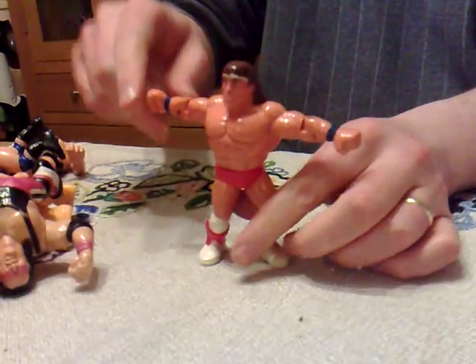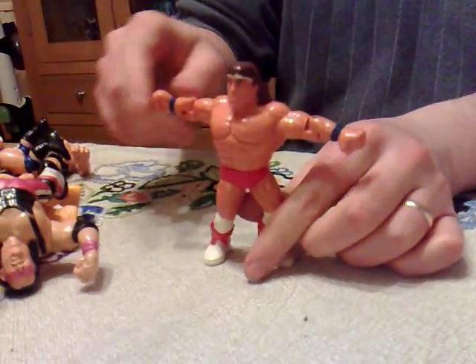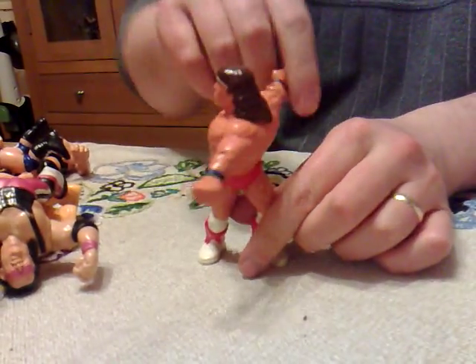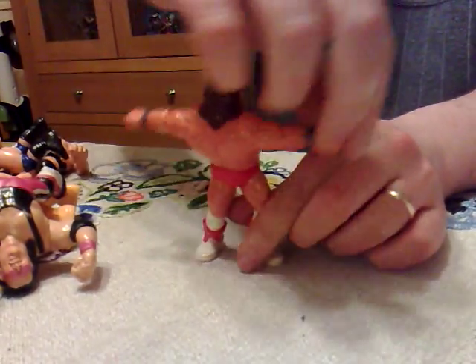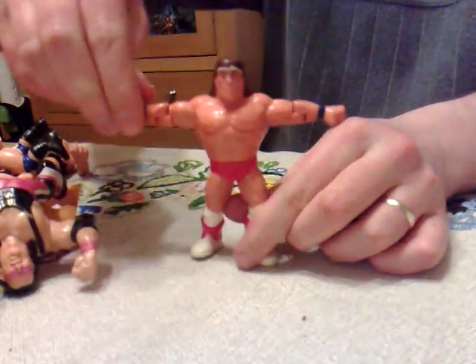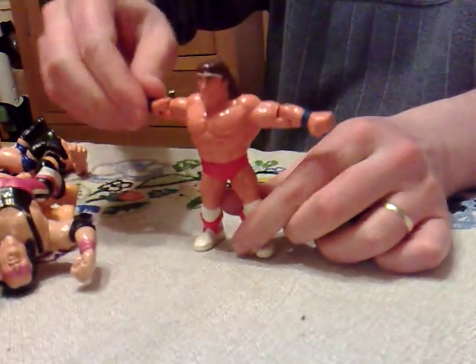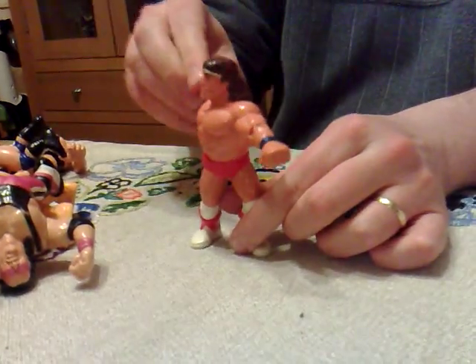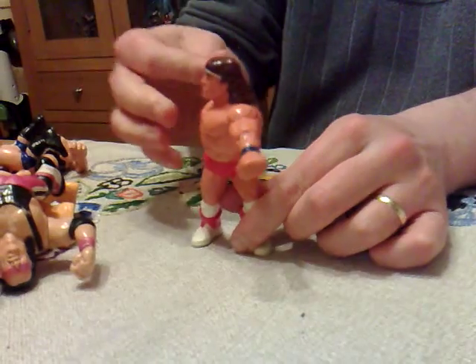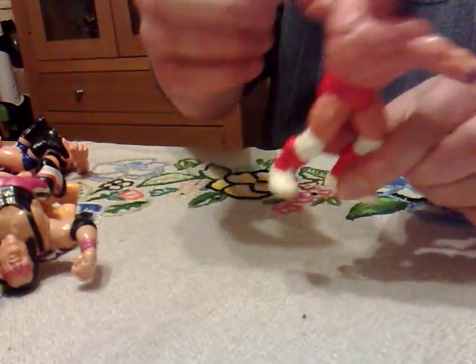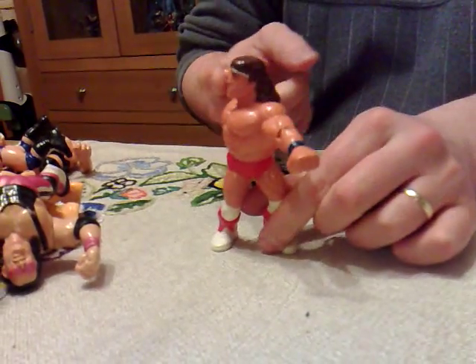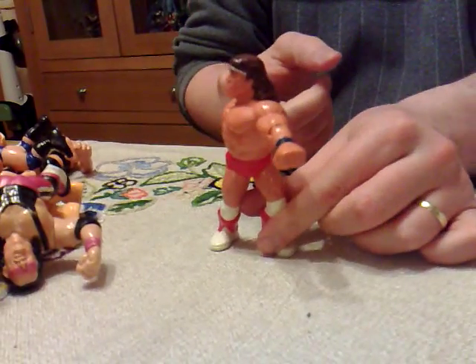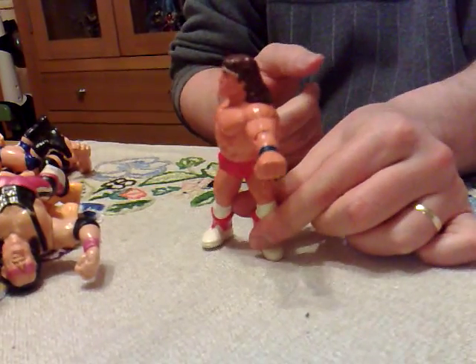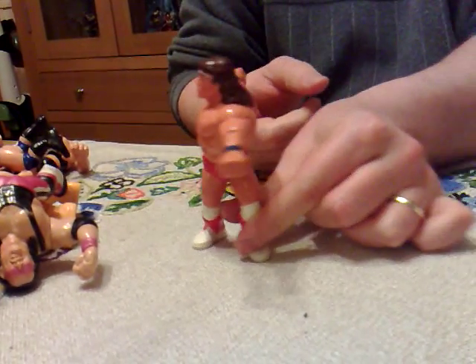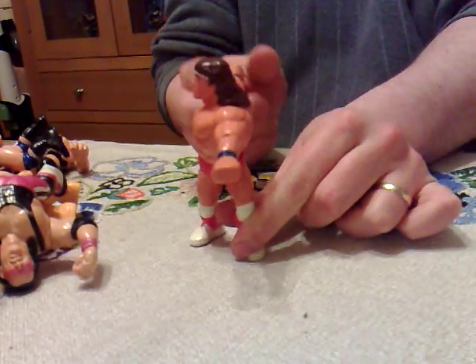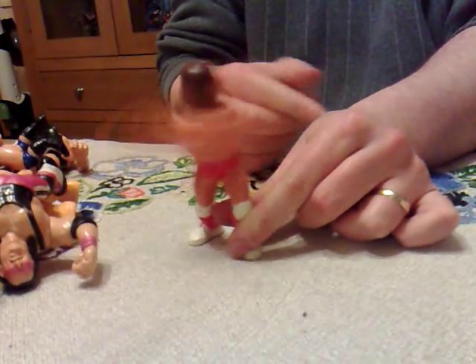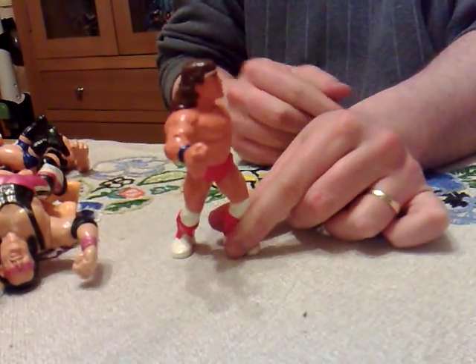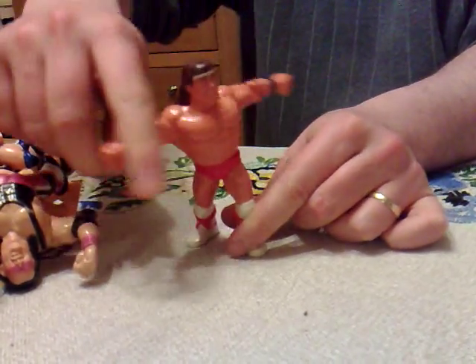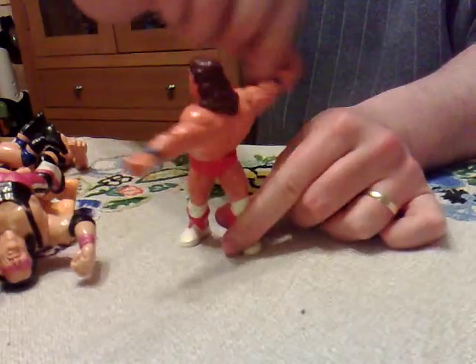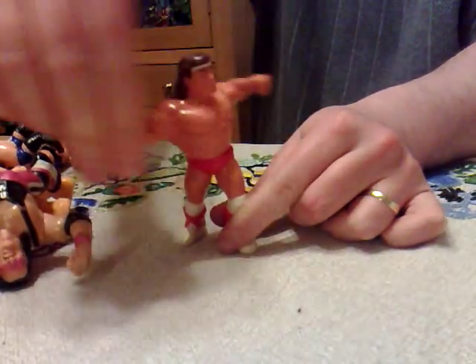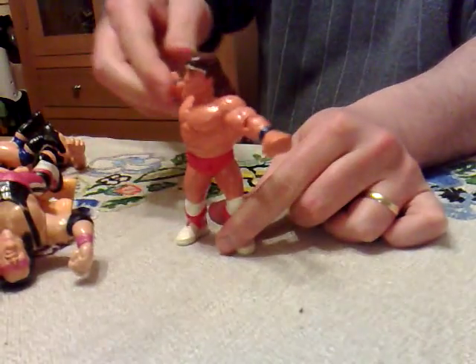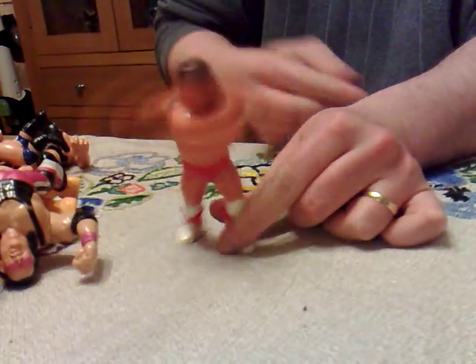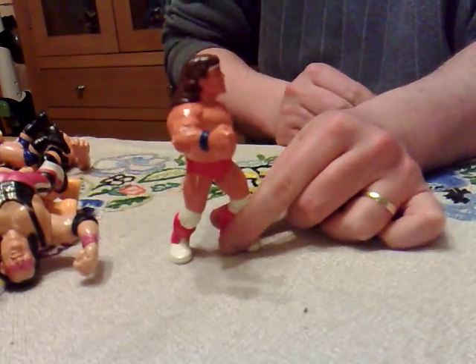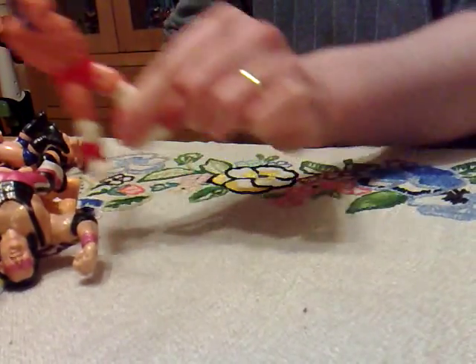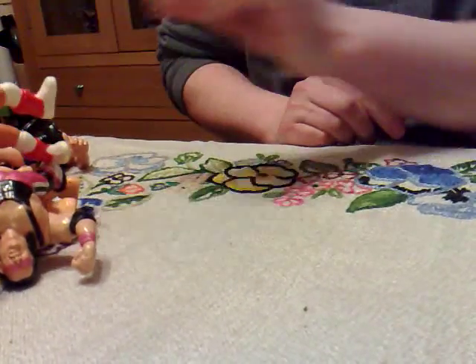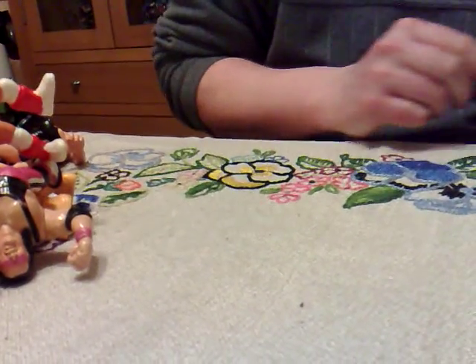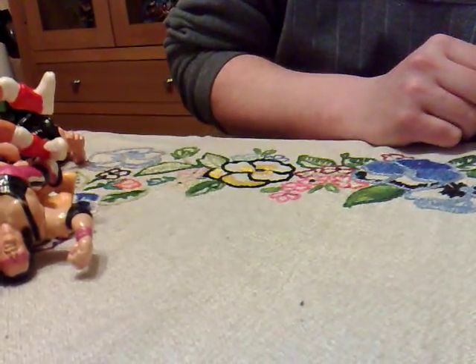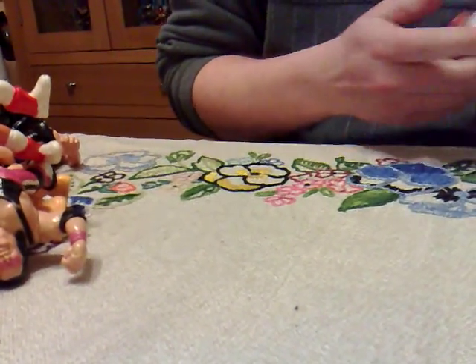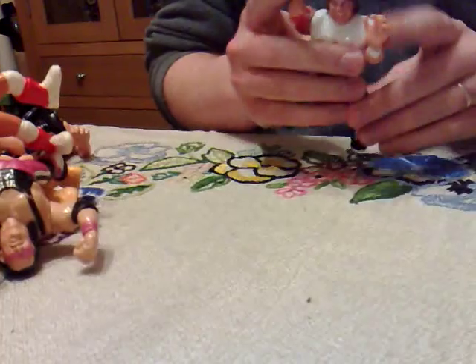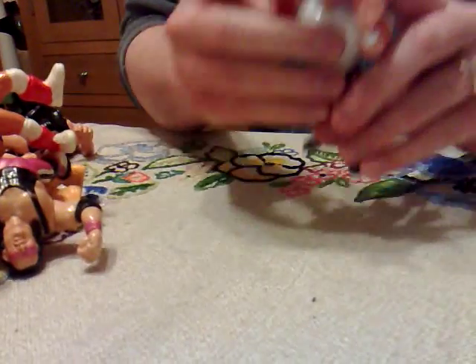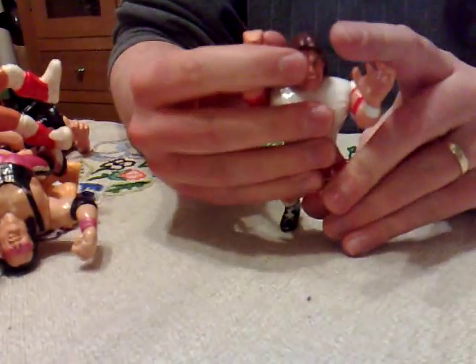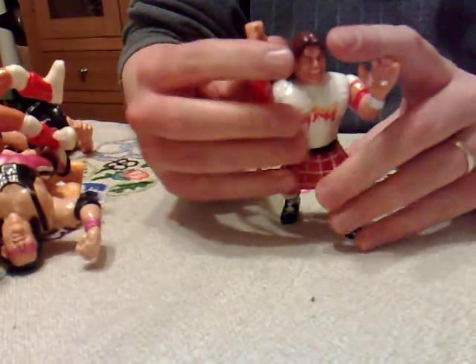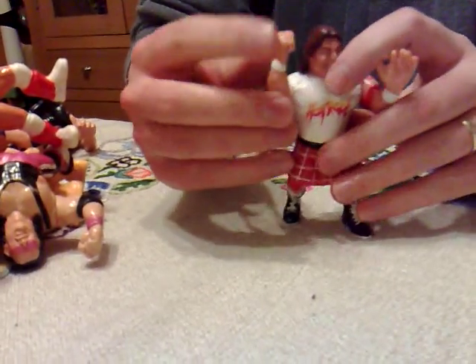This one is Tatanka, who has the clothesline - the double clothesline - but he also kind of does a double spin punch.